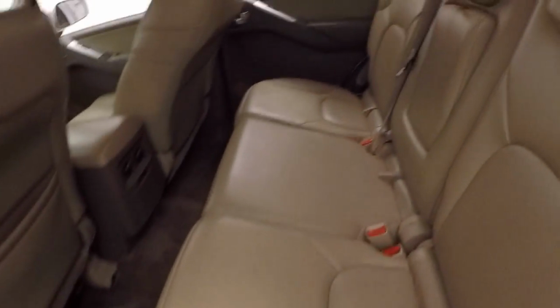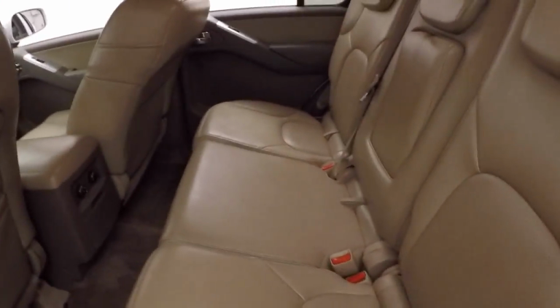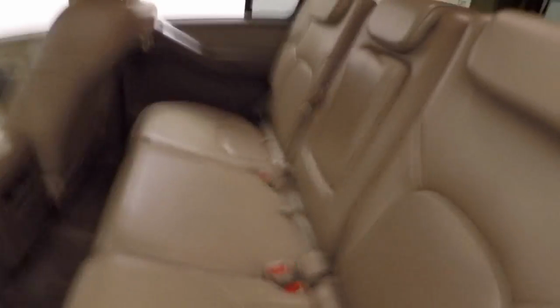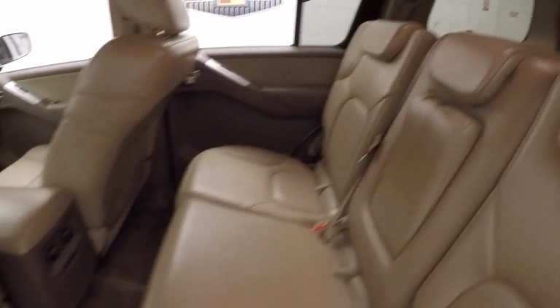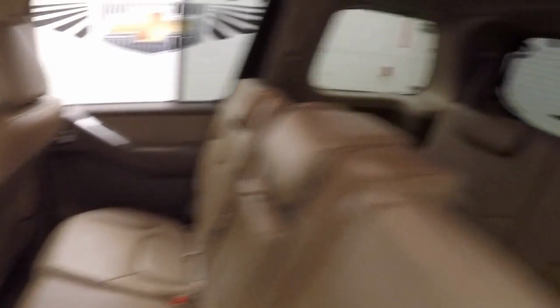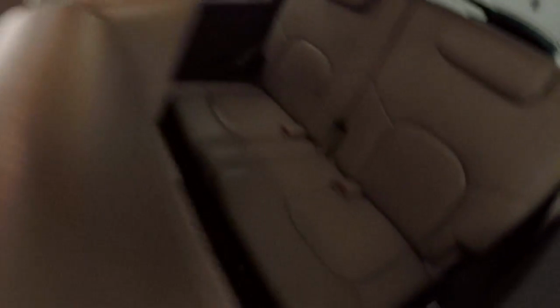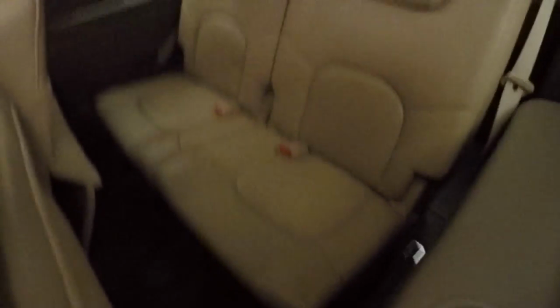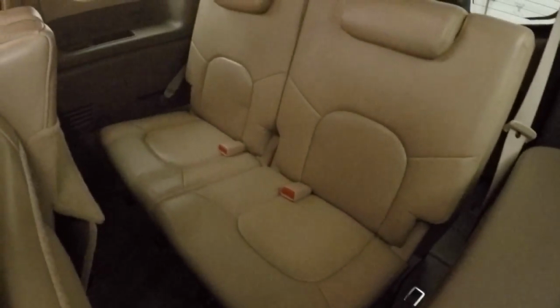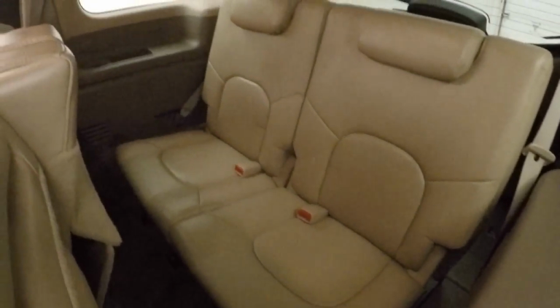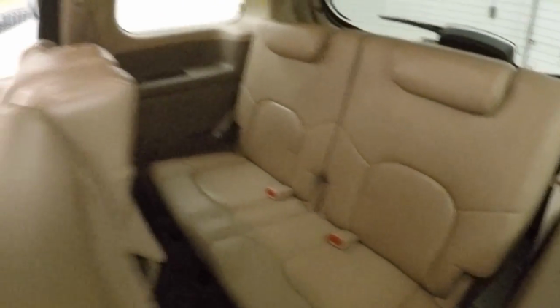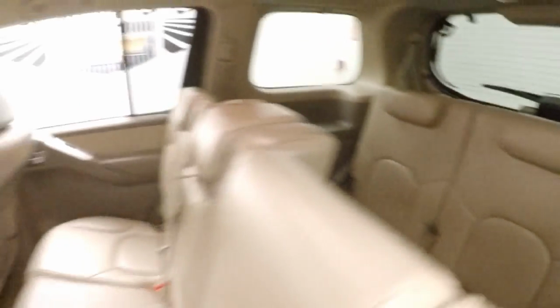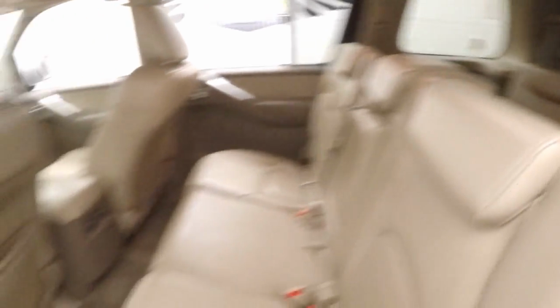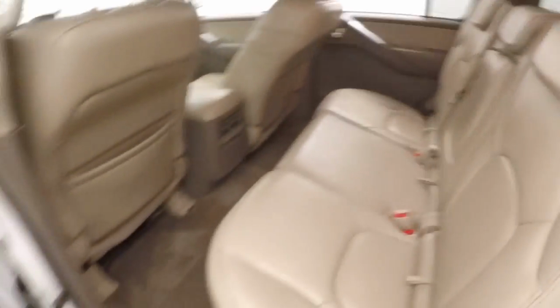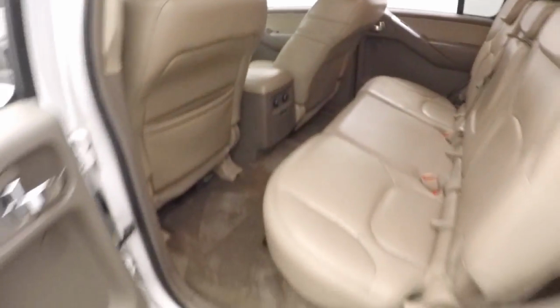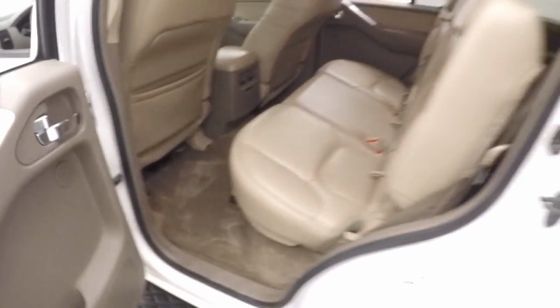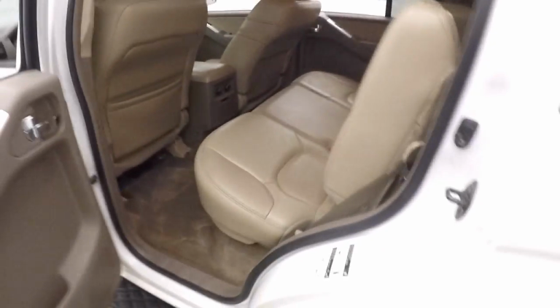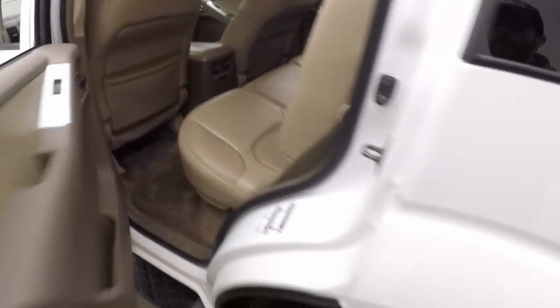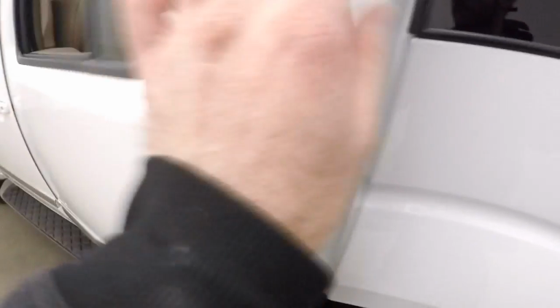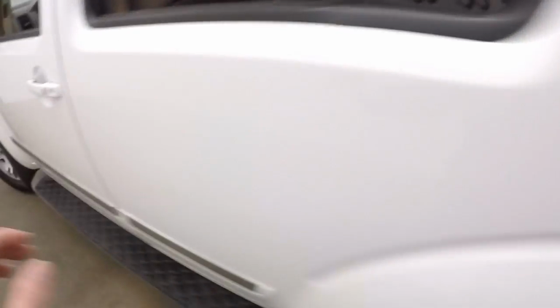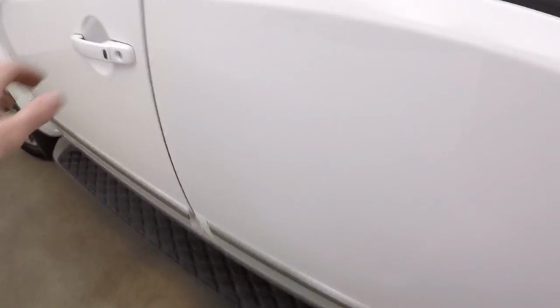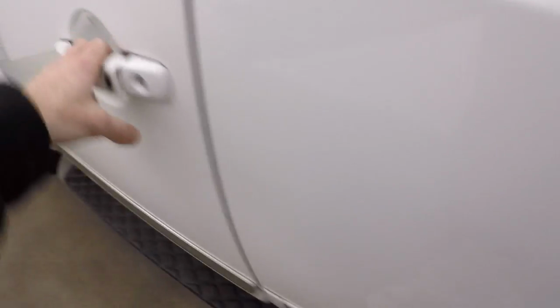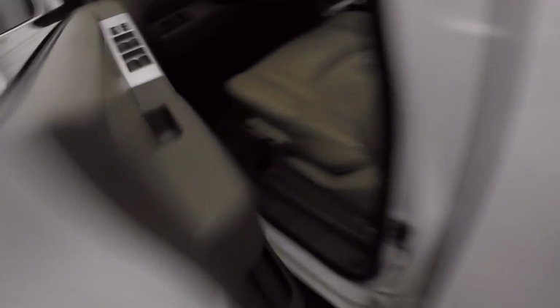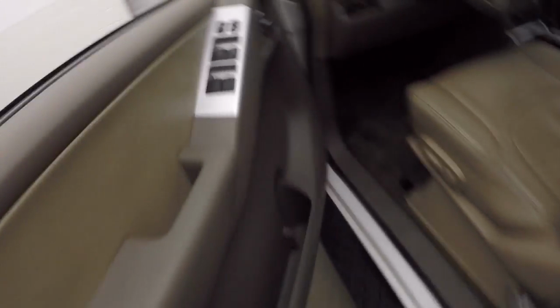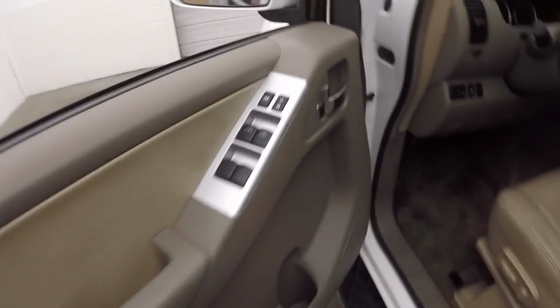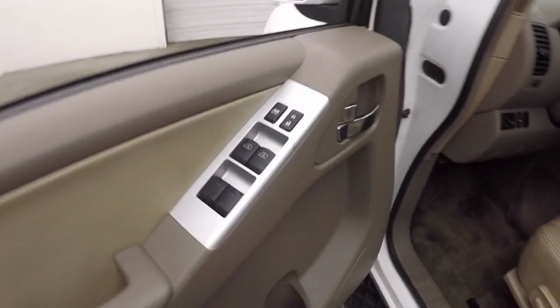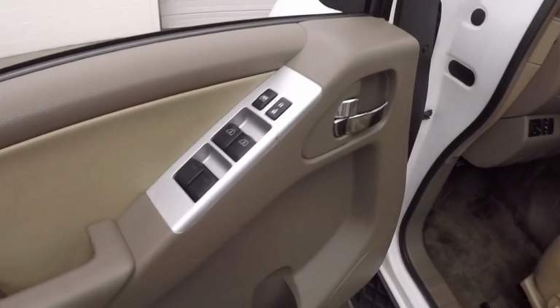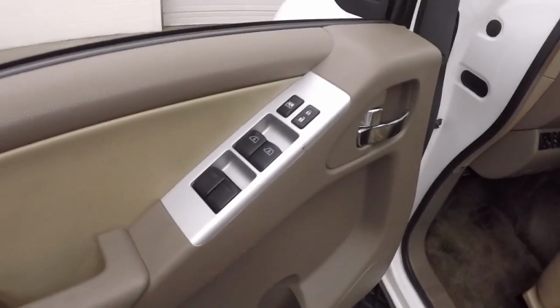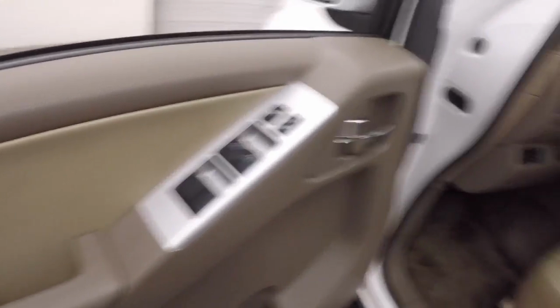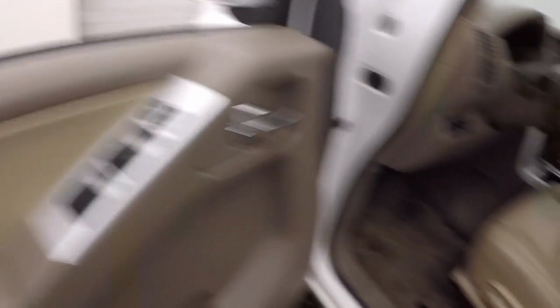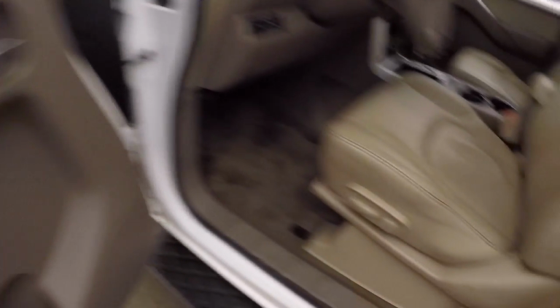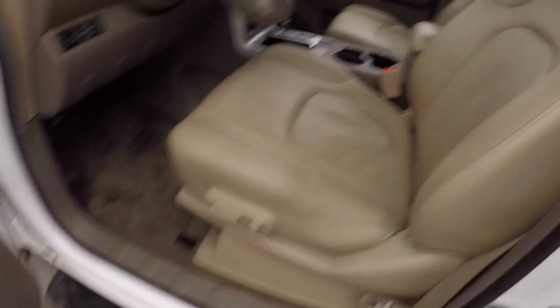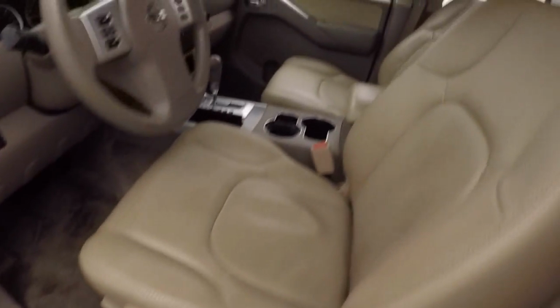The interior is in great shape — no rips, tears, stains, or burns. Nice leather. All your controls on the door, standard controls, and power seats.